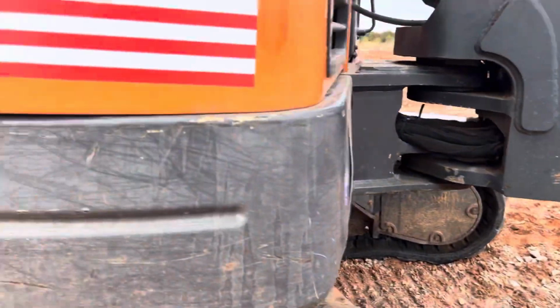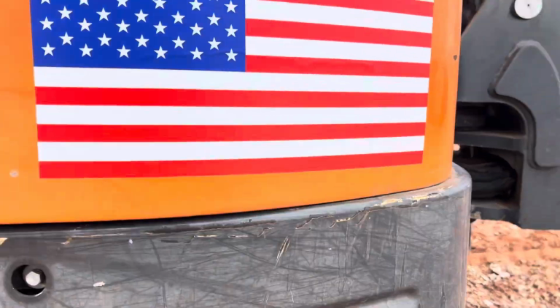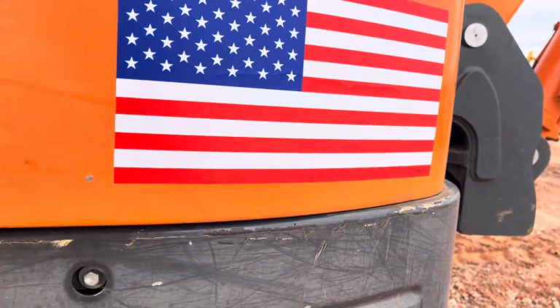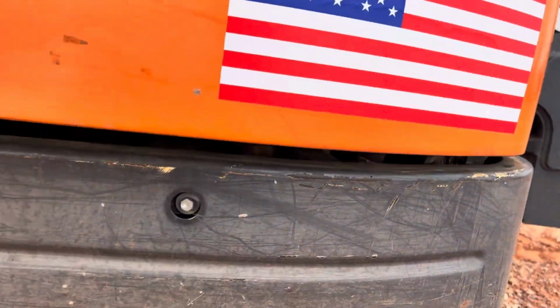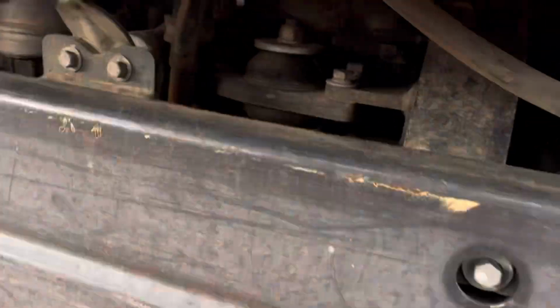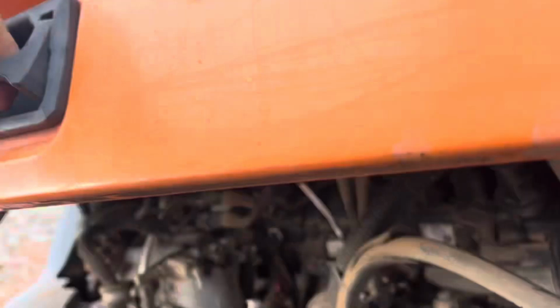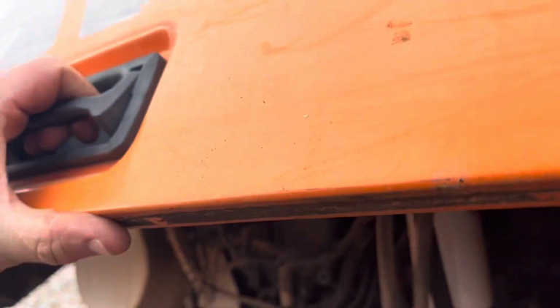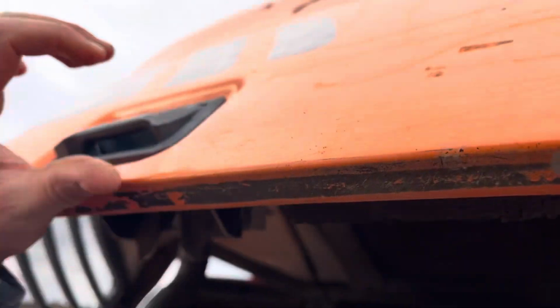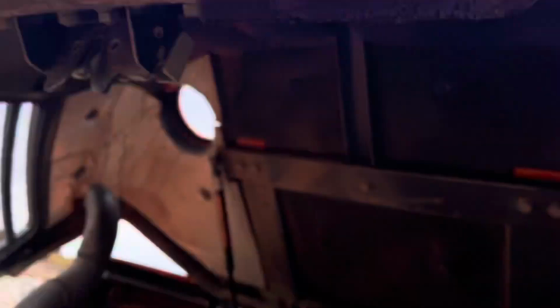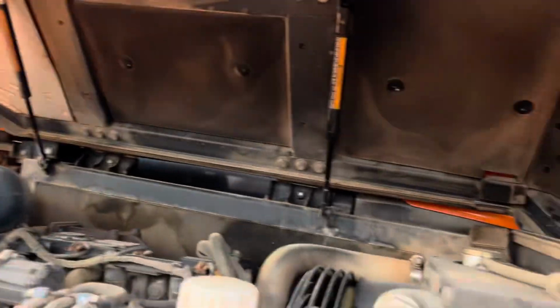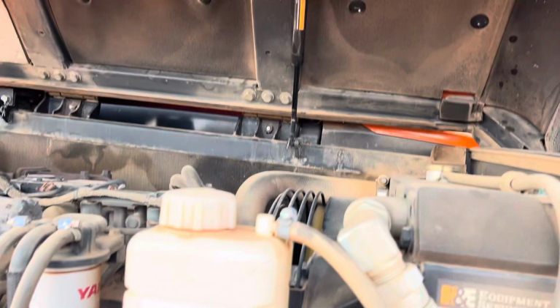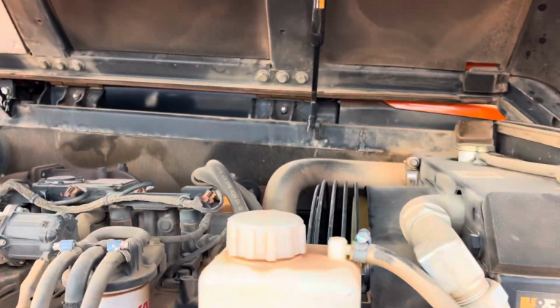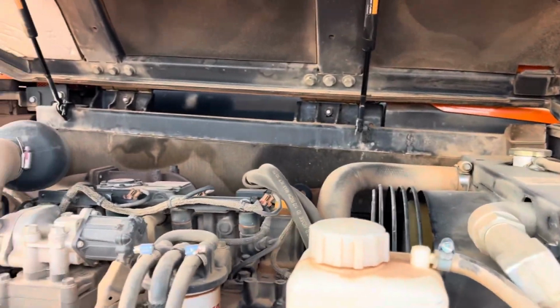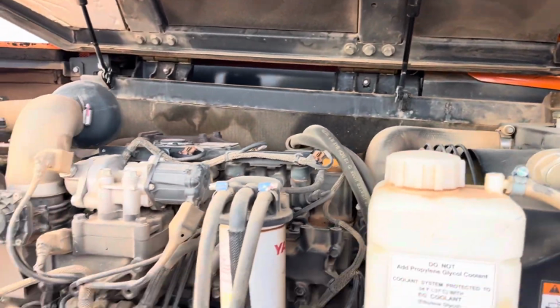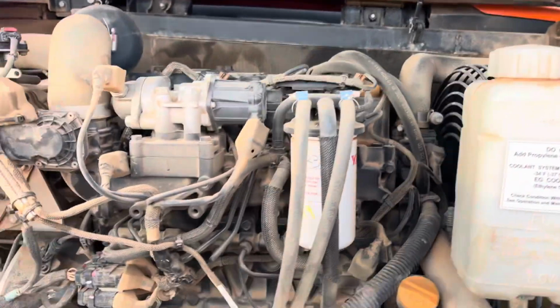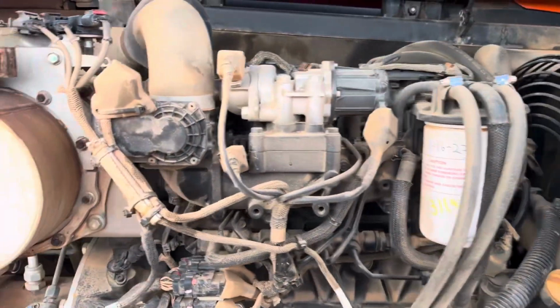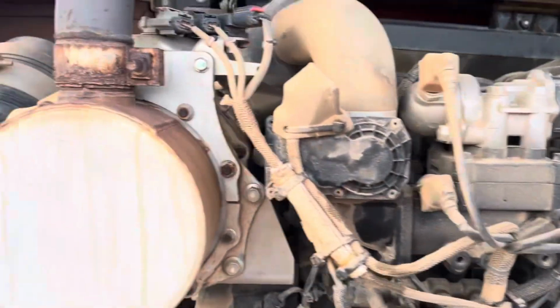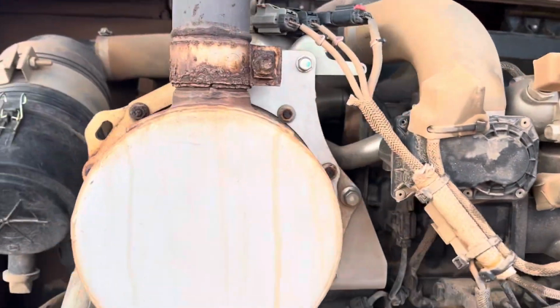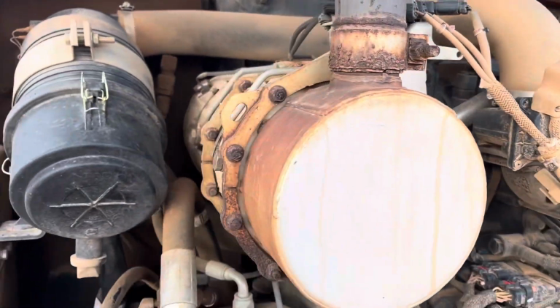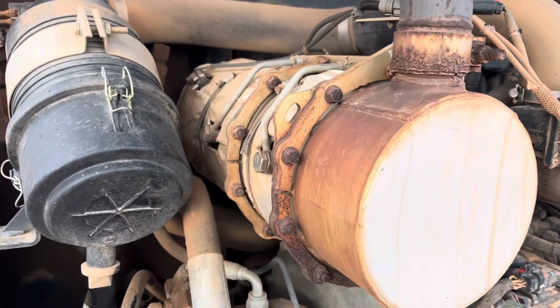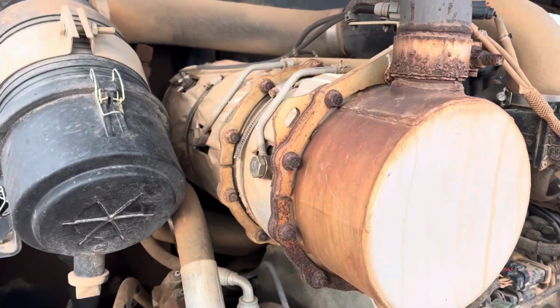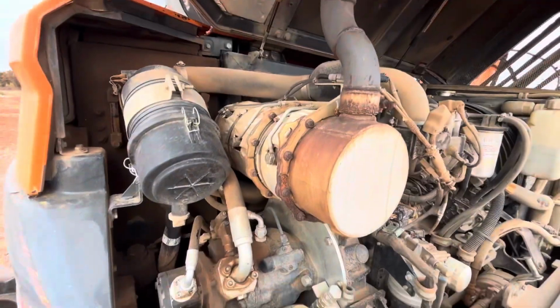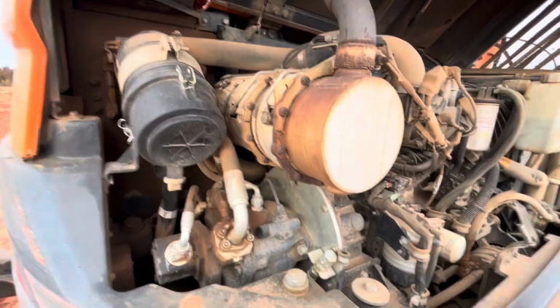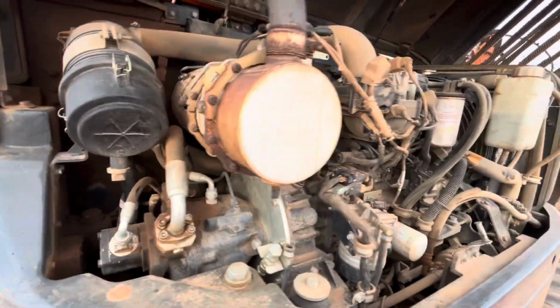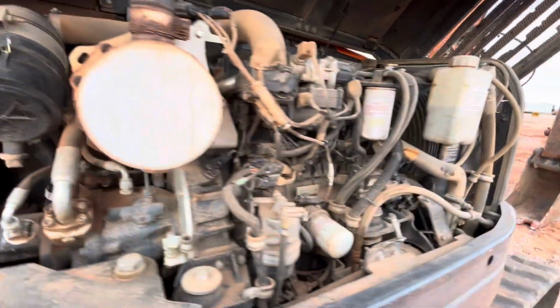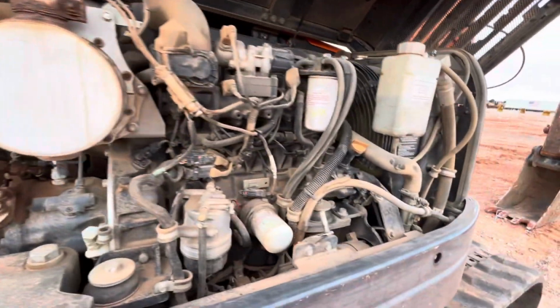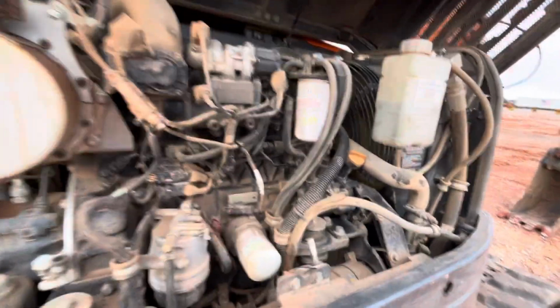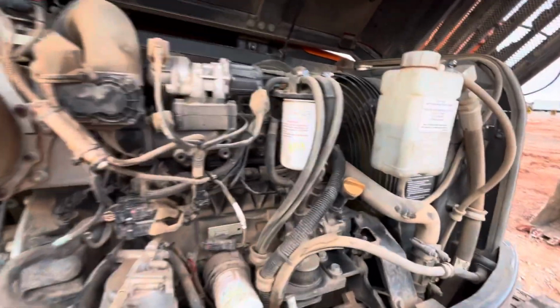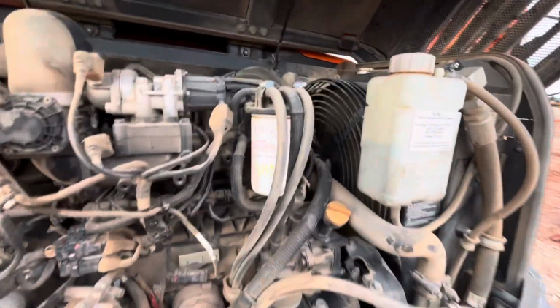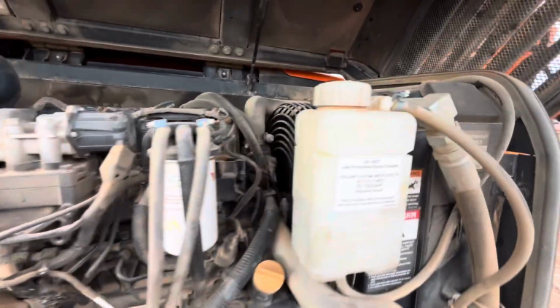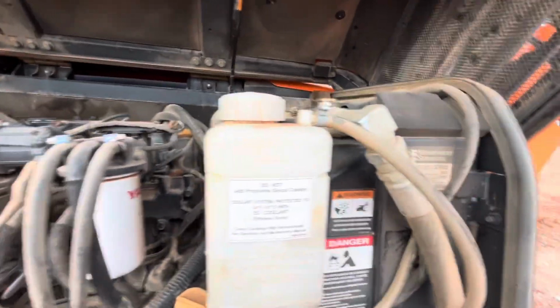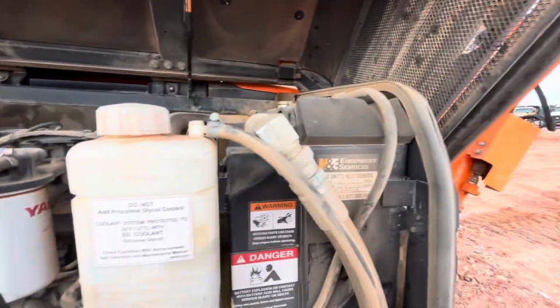We'll pop the hood on the motor — it does have gas shocks and they are working. We'll give you a good view of the engine bay here.